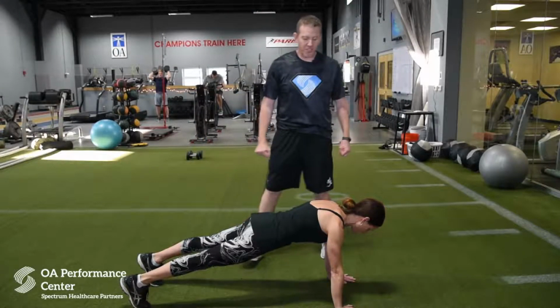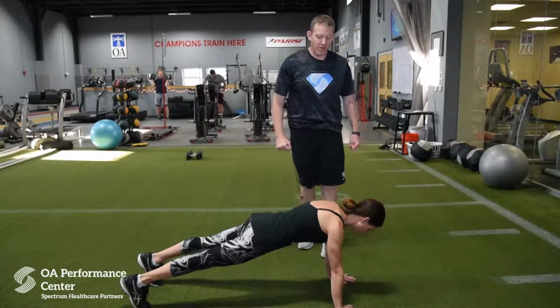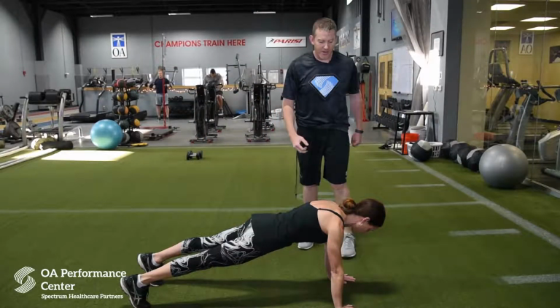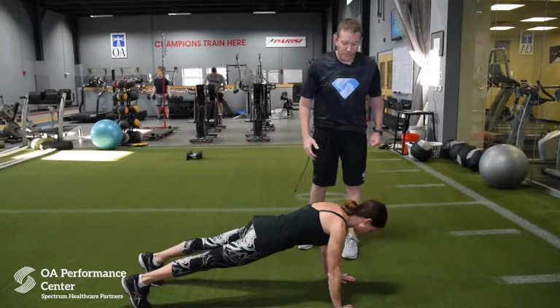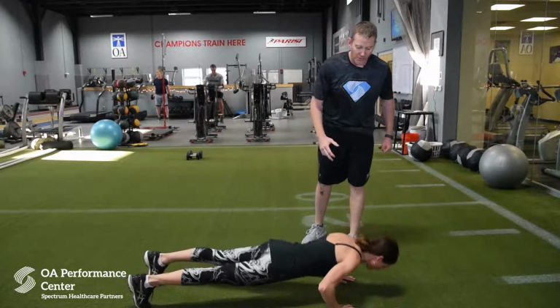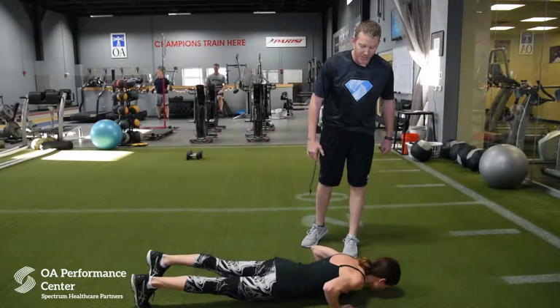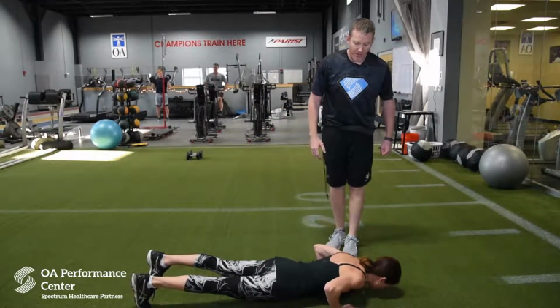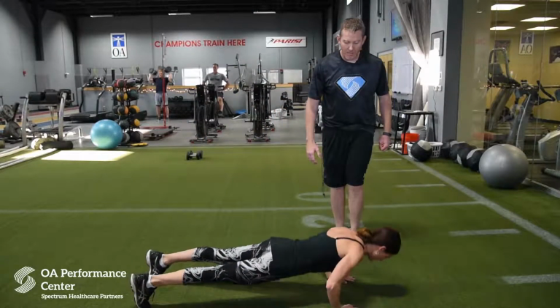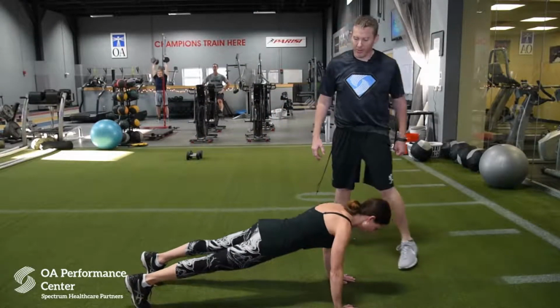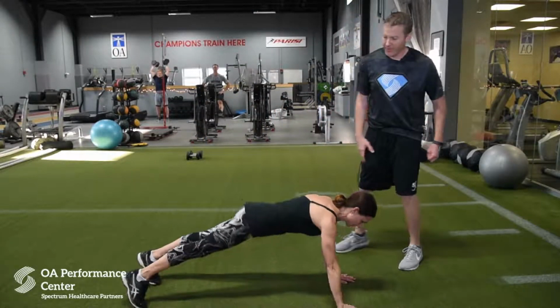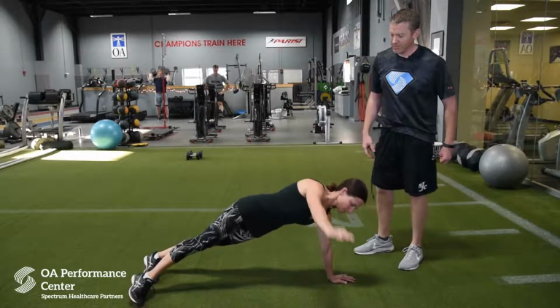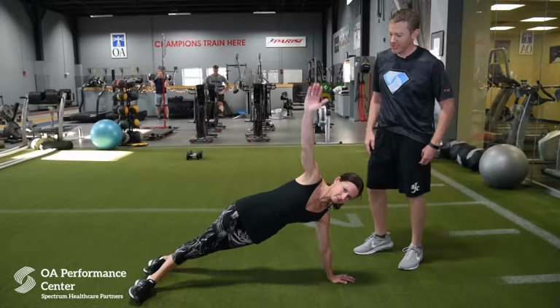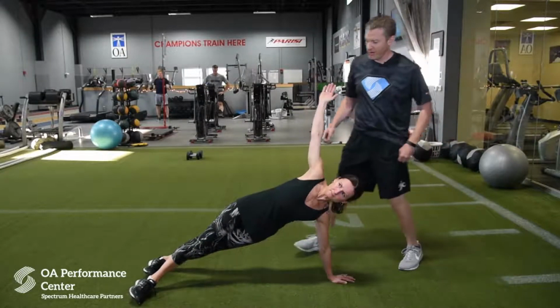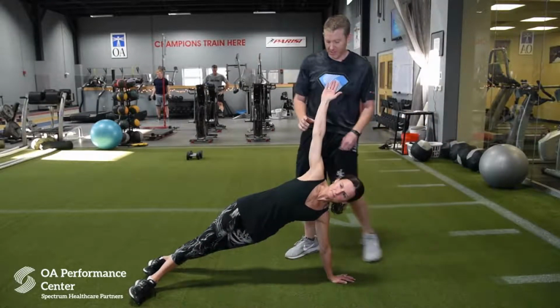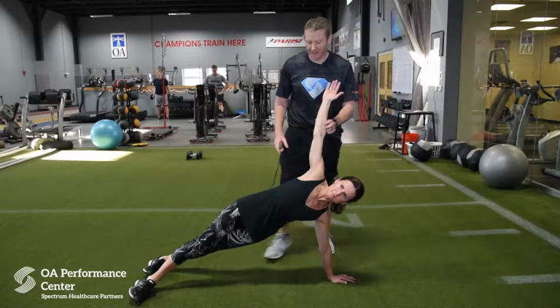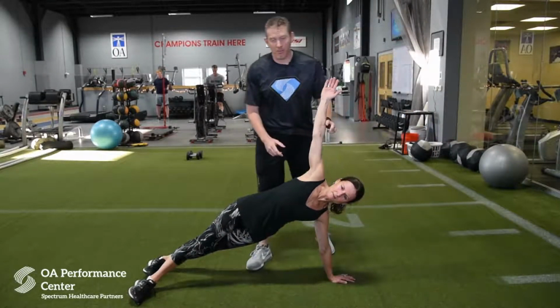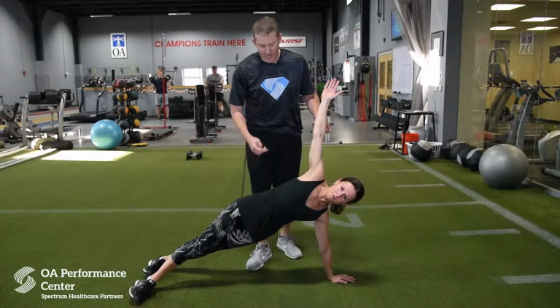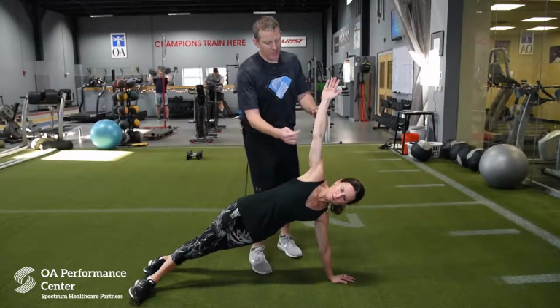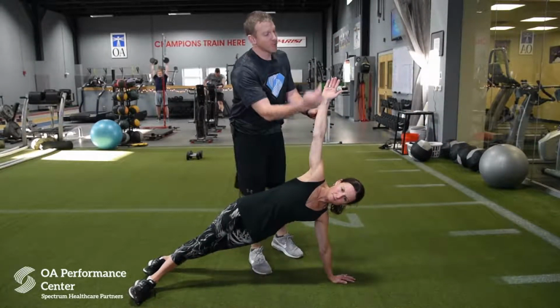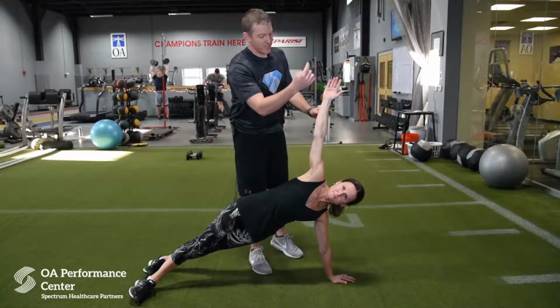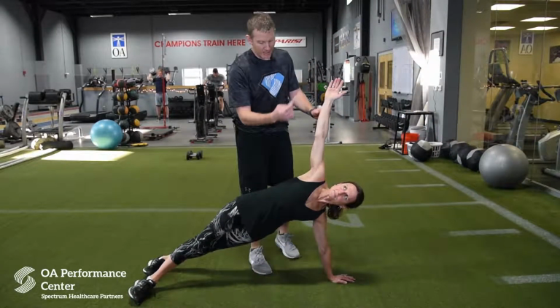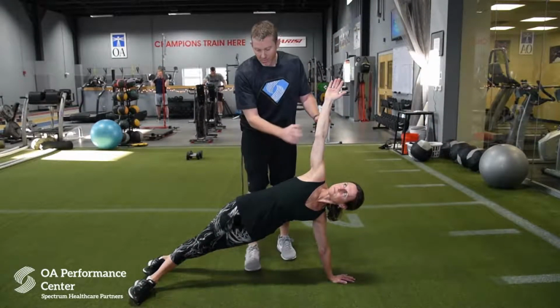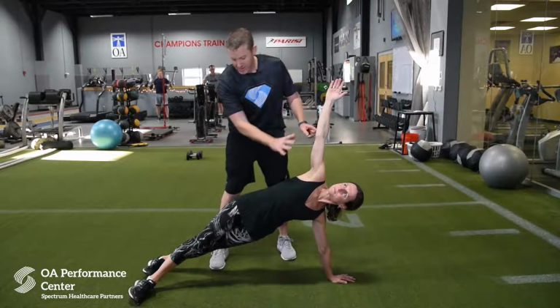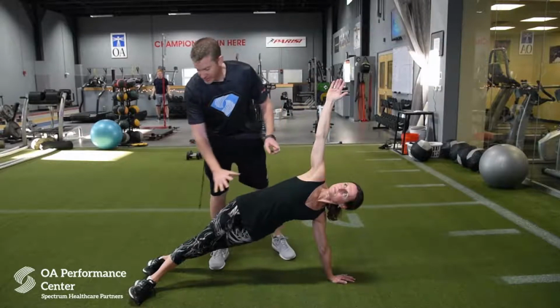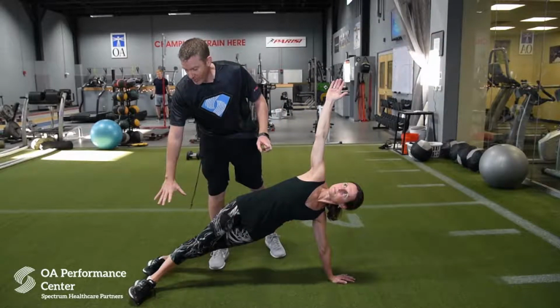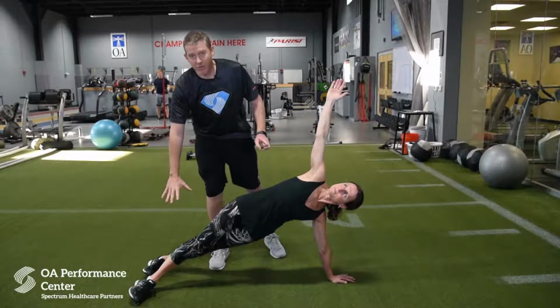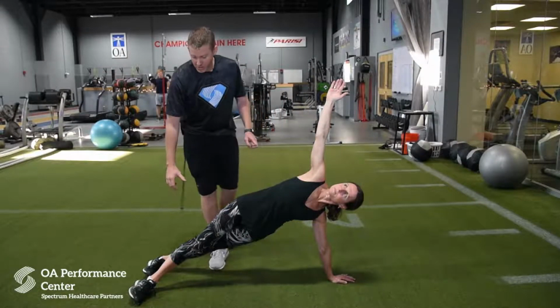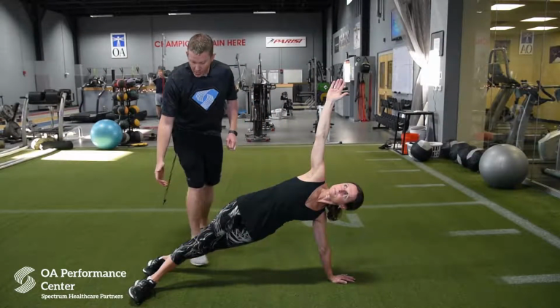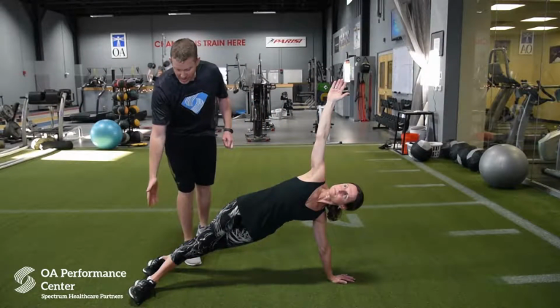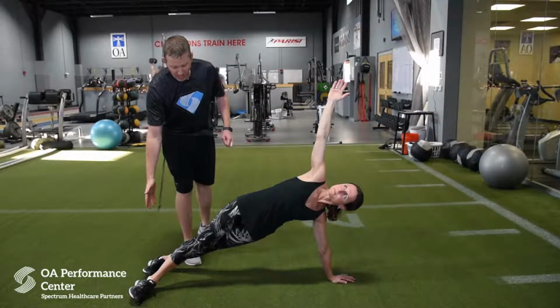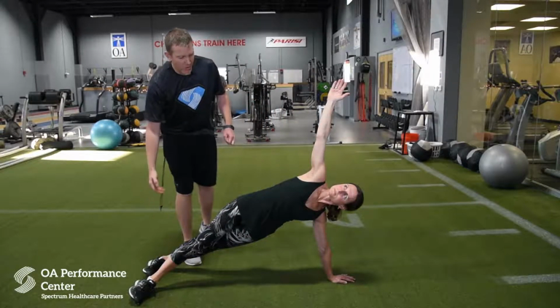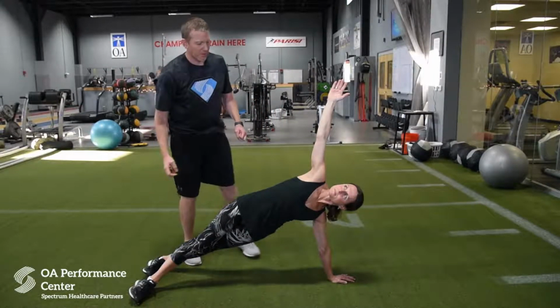What she's going to do here is go down towards the floor in a push-up, then come up and open up. In this position, her arms are going to stay in line with her body, she'll look up towards the ceiling, and her body is in a straight line all the way down to her toes with her heels dropping down towards the floor.